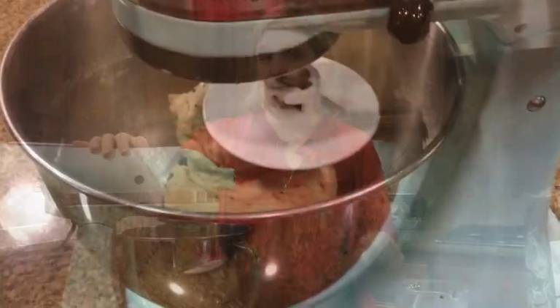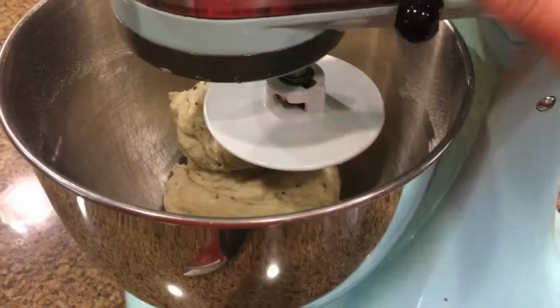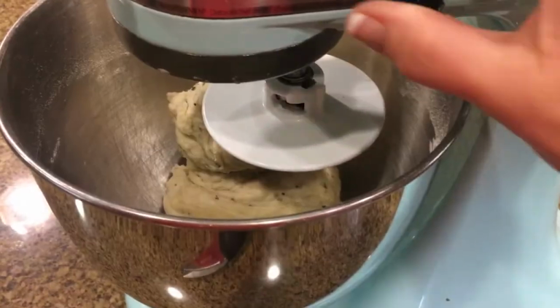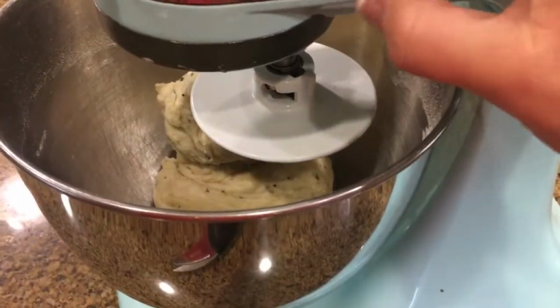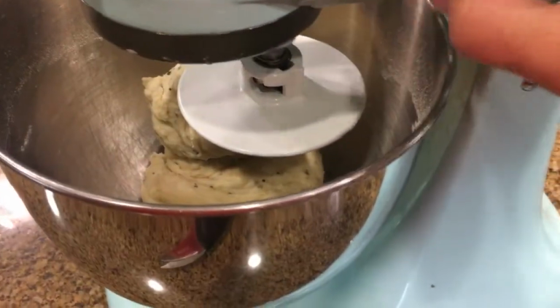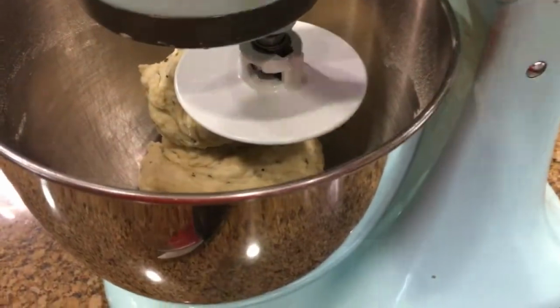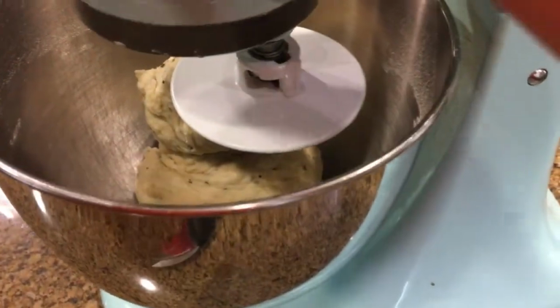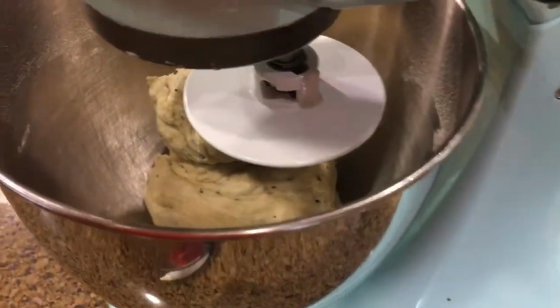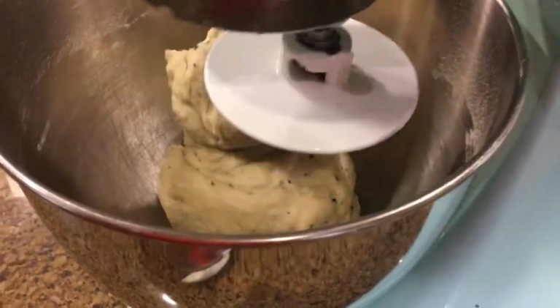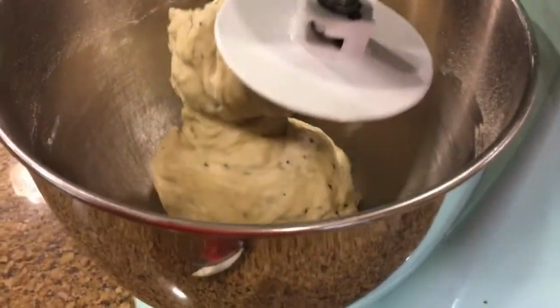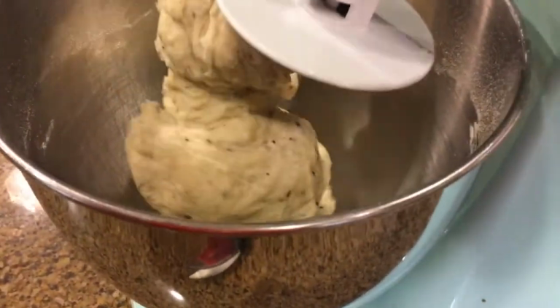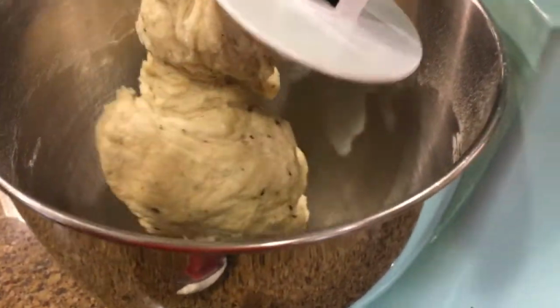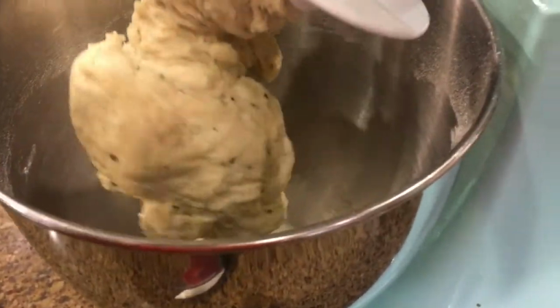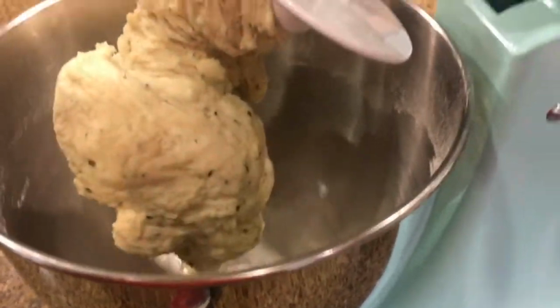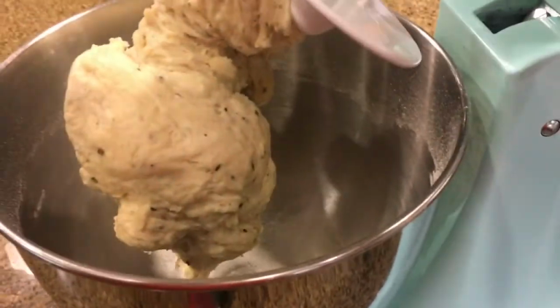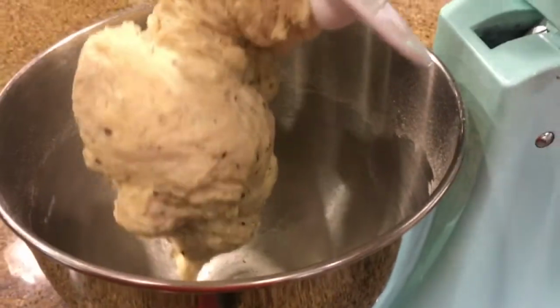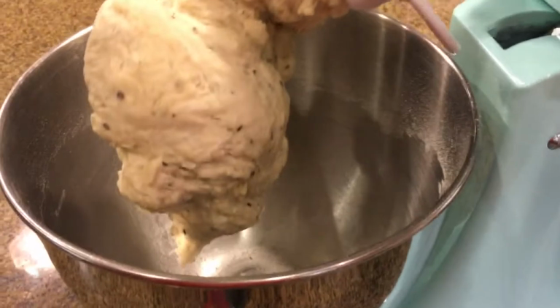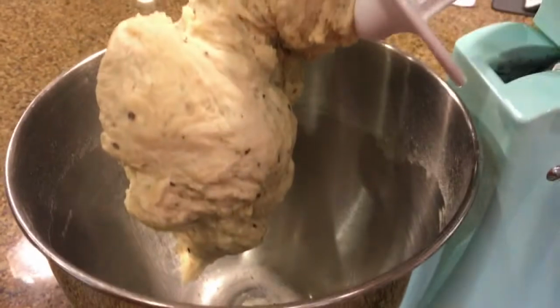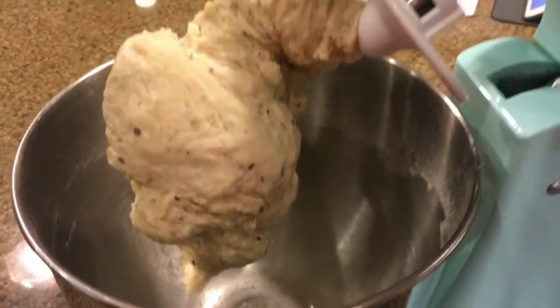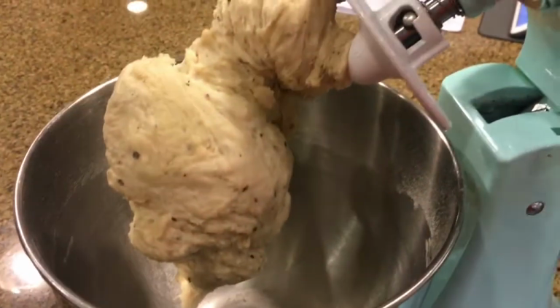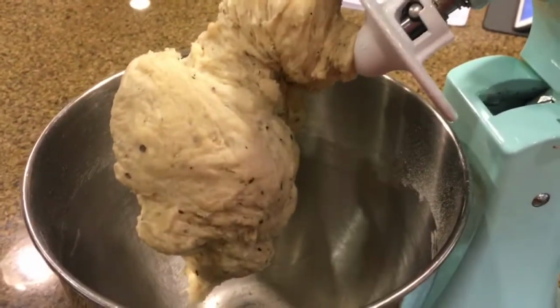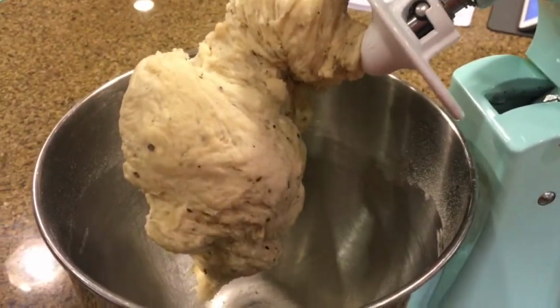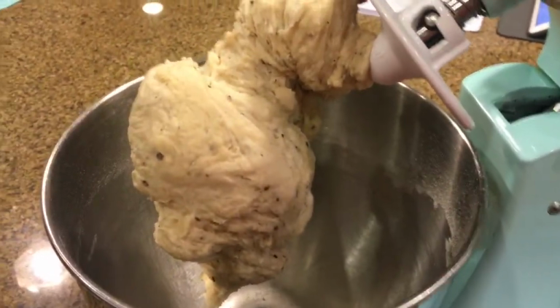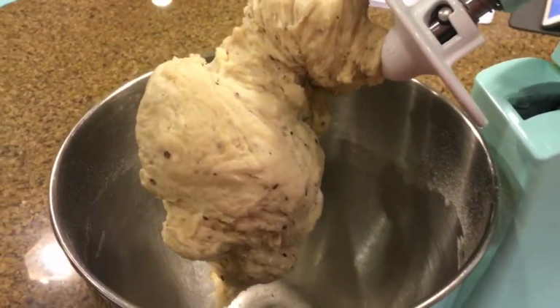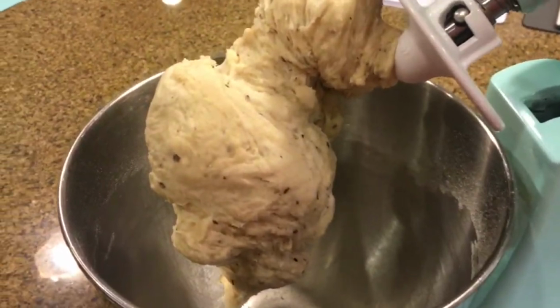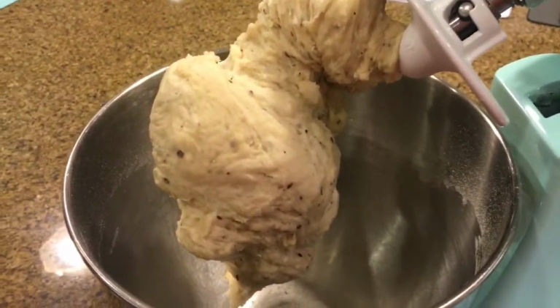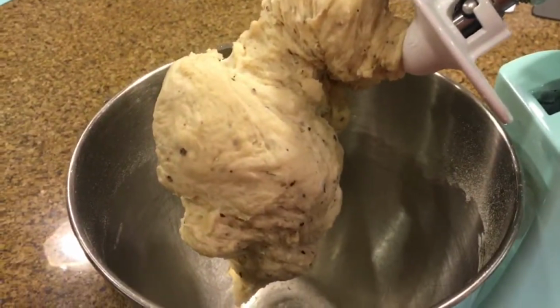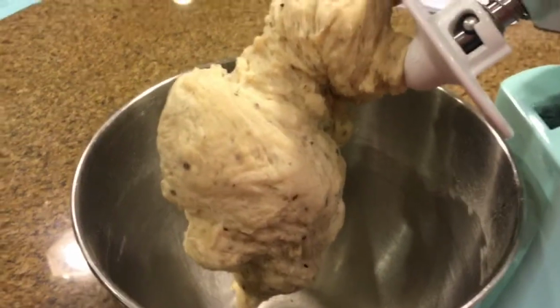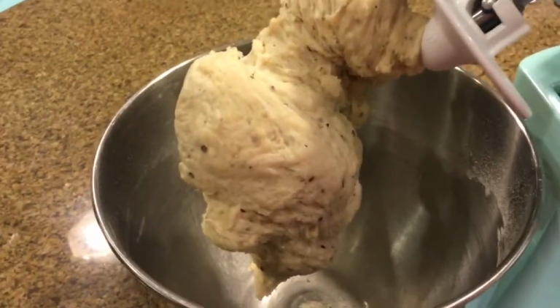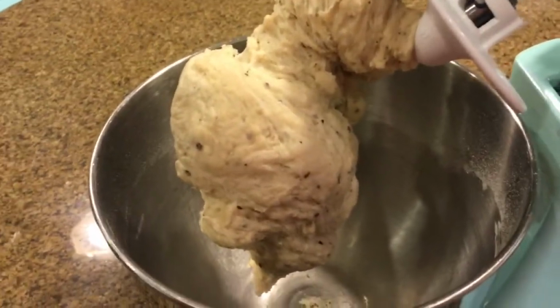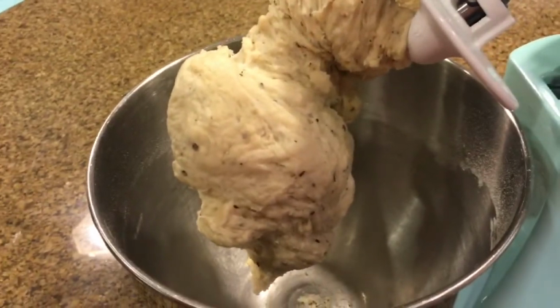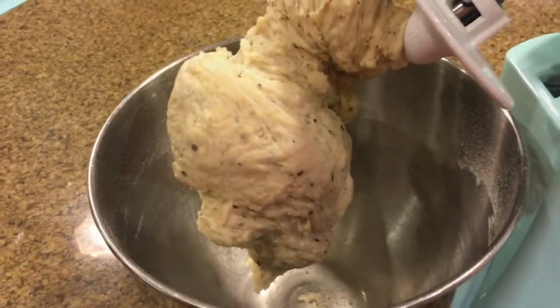Our dough is finished. You can see how it stops when it clings to the hook — then you know it's ready. Now we're going to let it rise for an hour, and then it'll be ready to go.